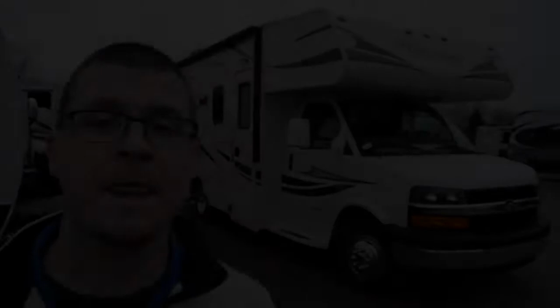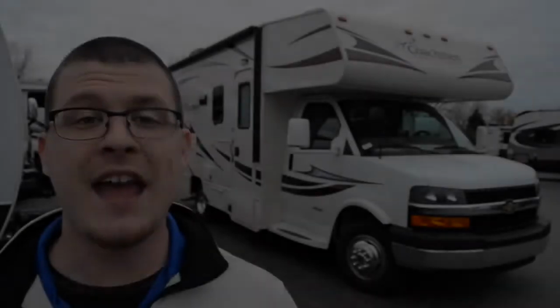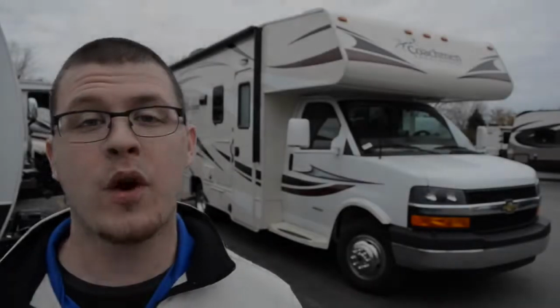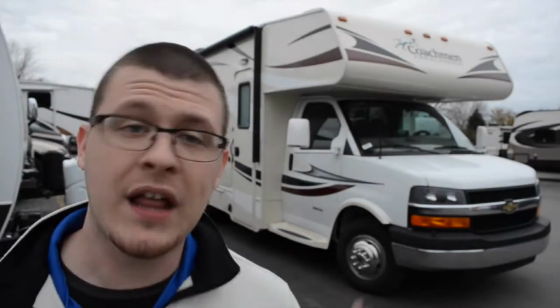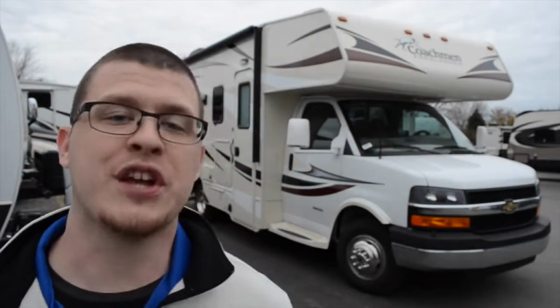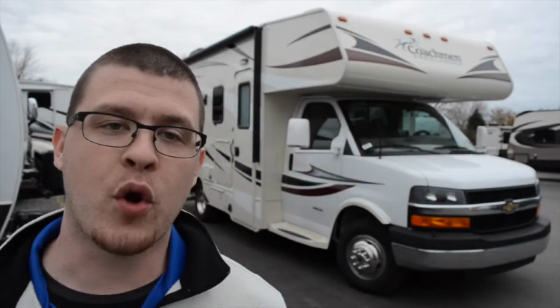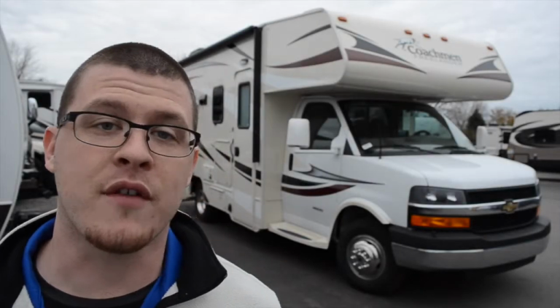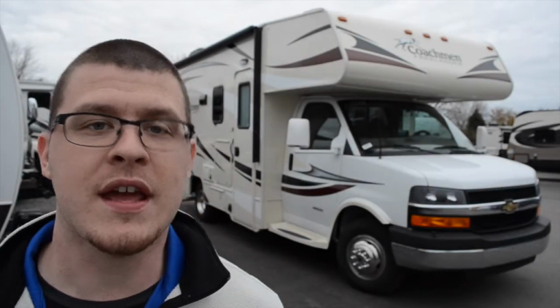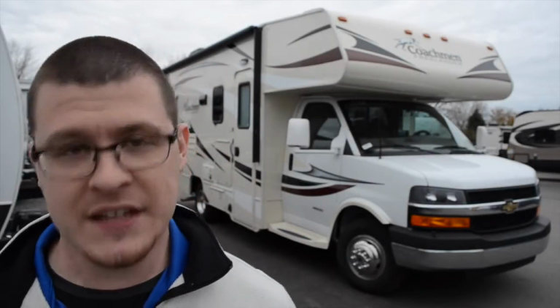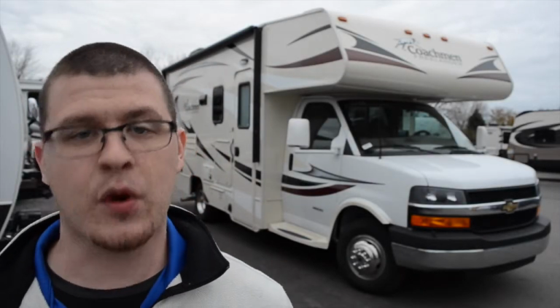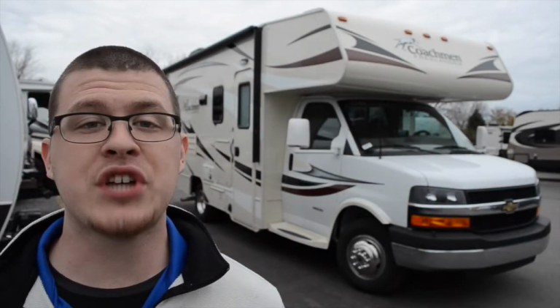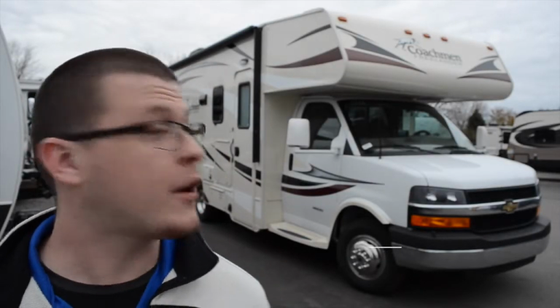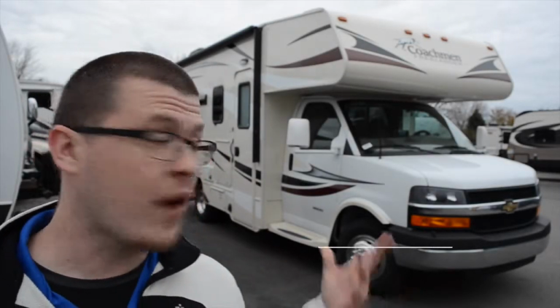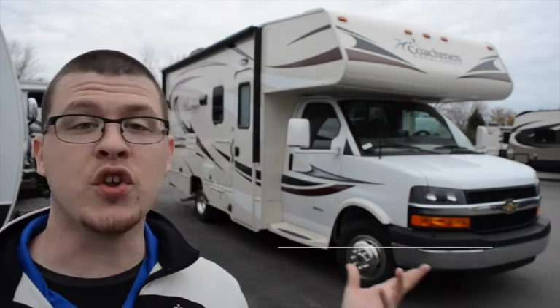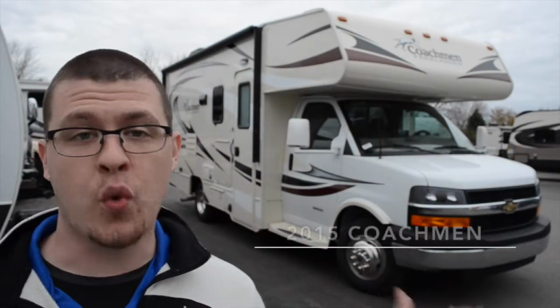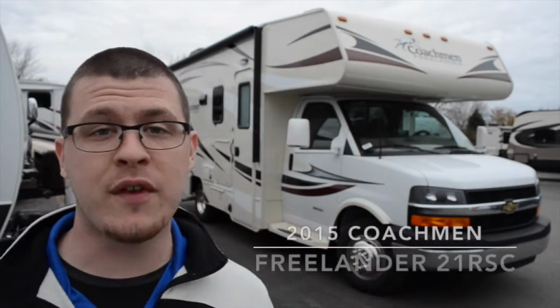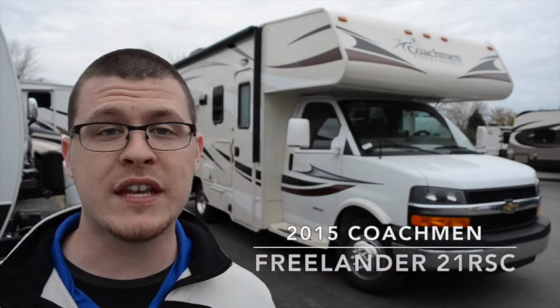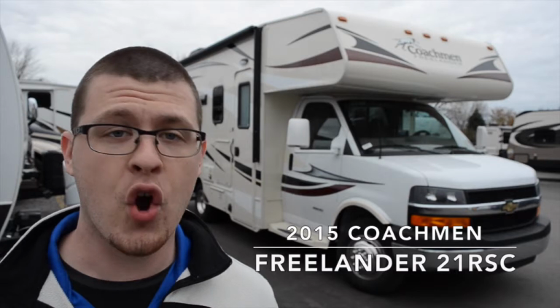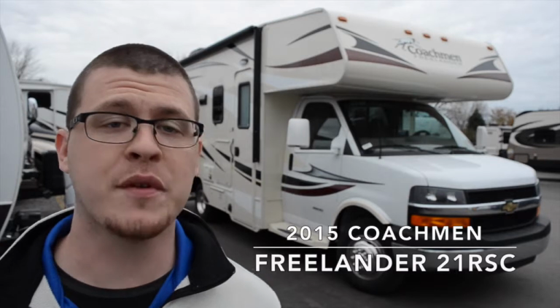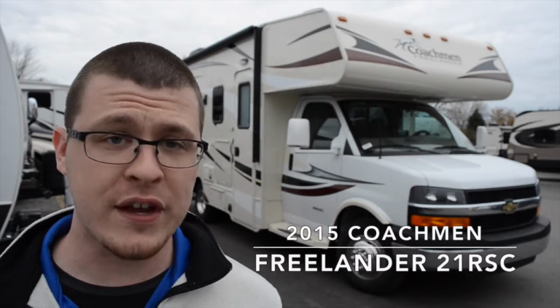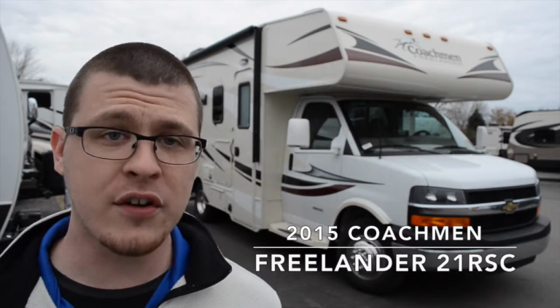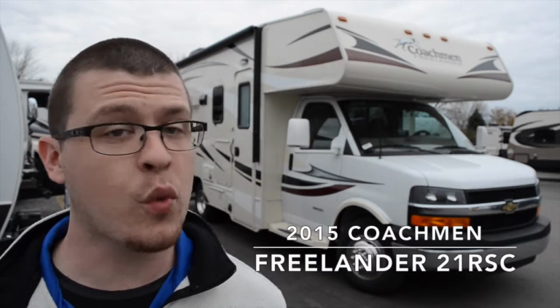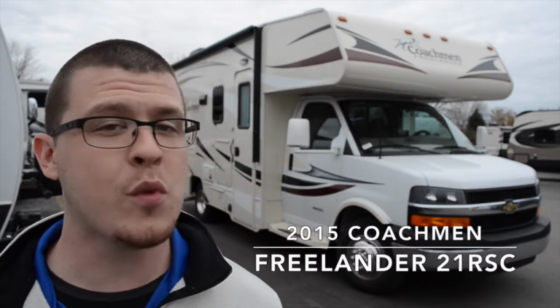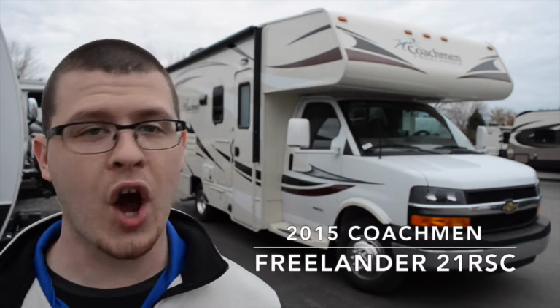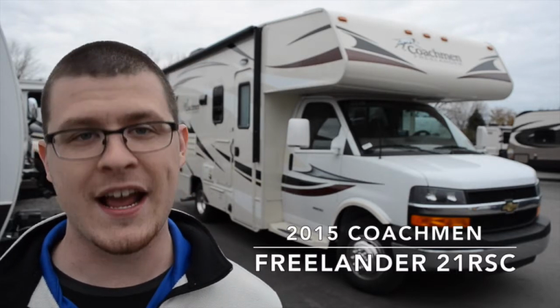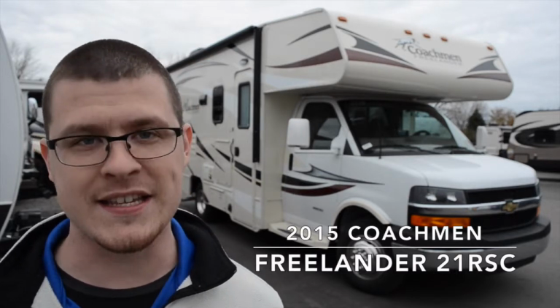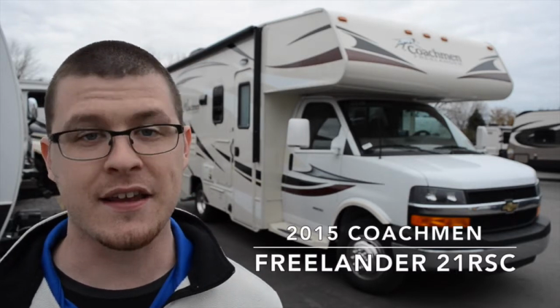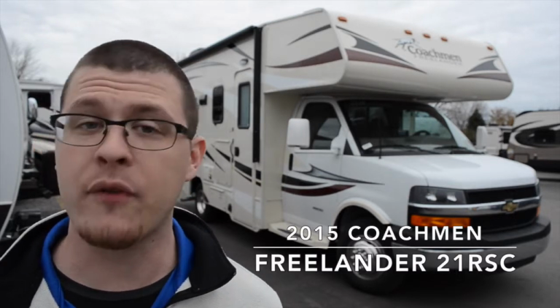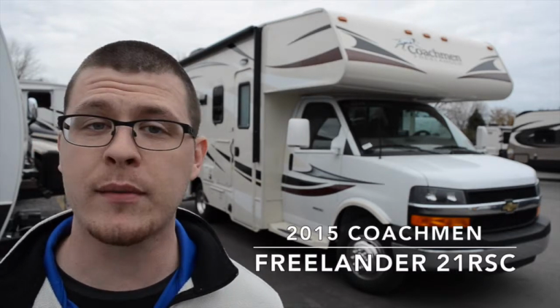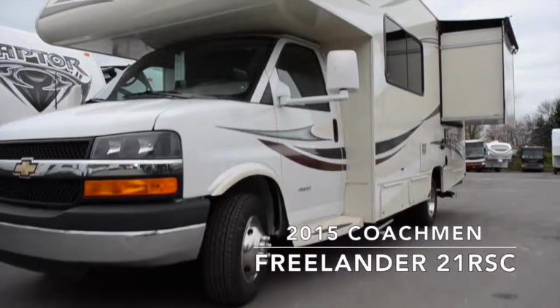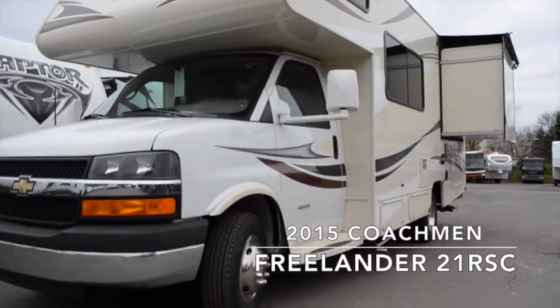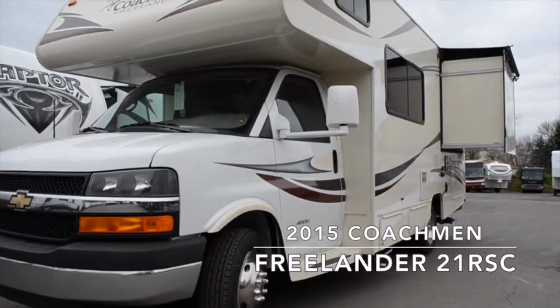Hey everyone, Elijah here from Colton RV. Today we're going to be checking out a brand new 2015 Coachman Freelander 21RSC, now available at Colton RV.